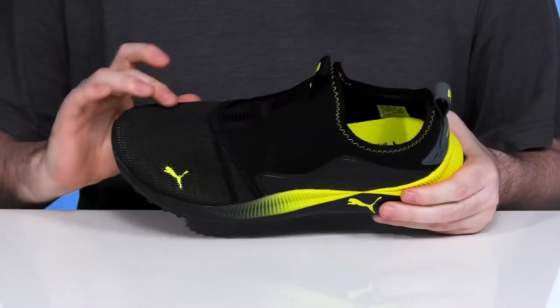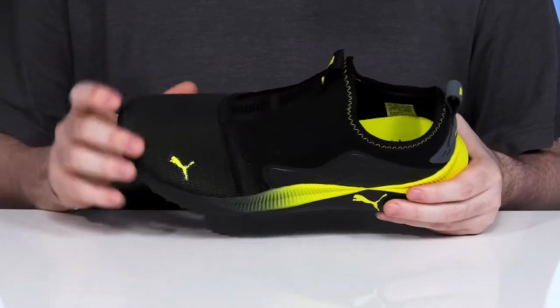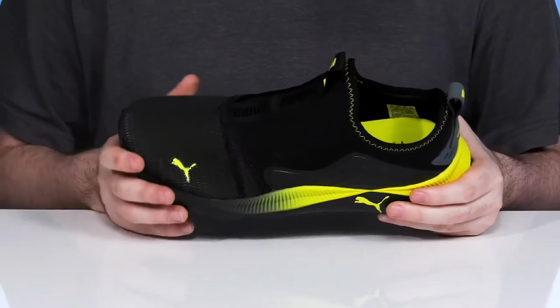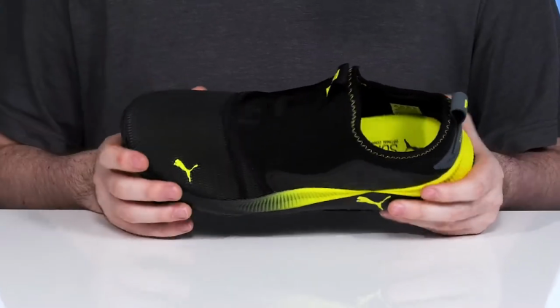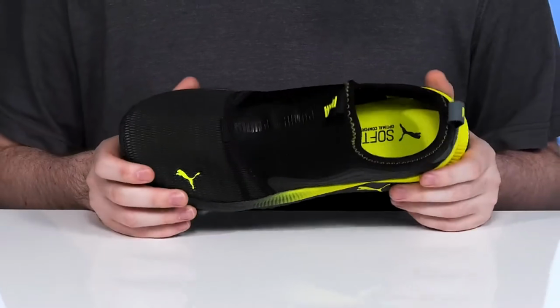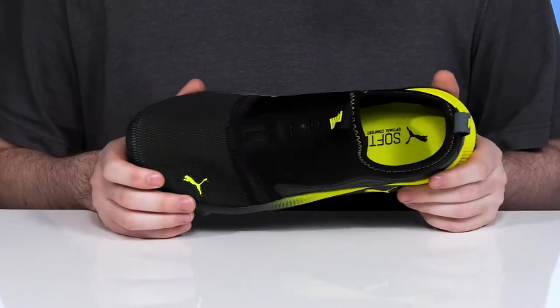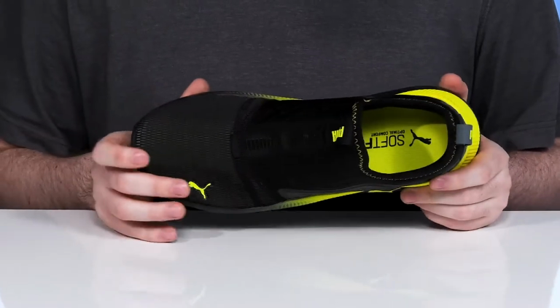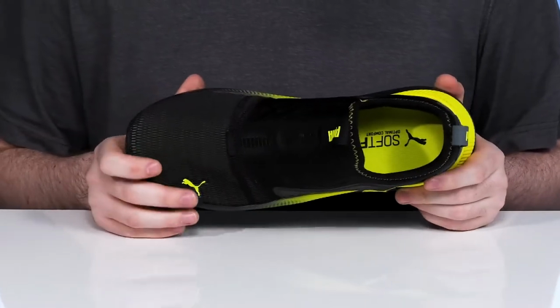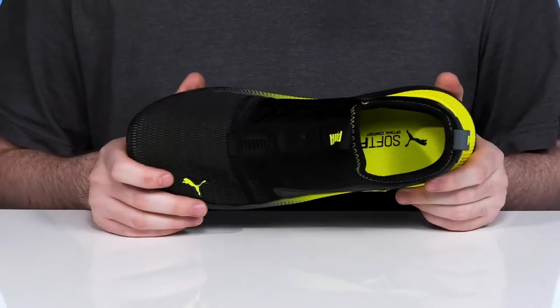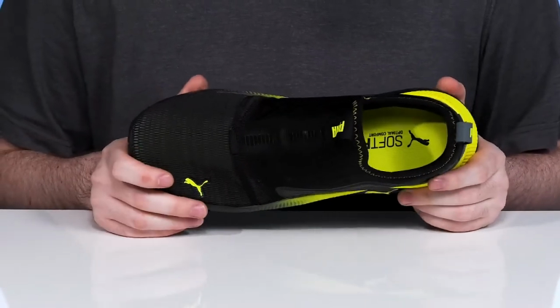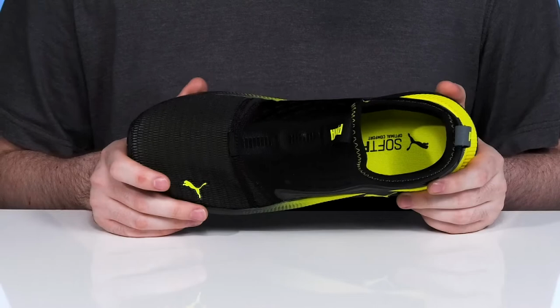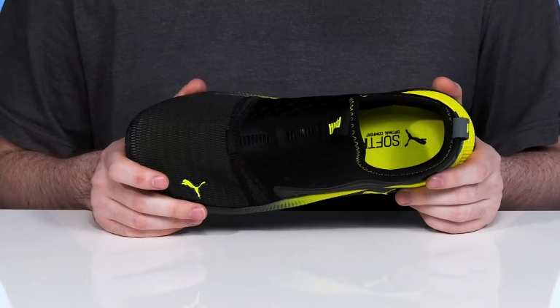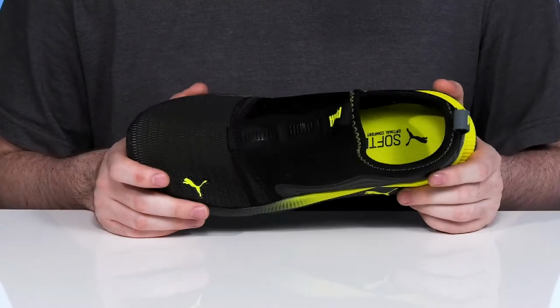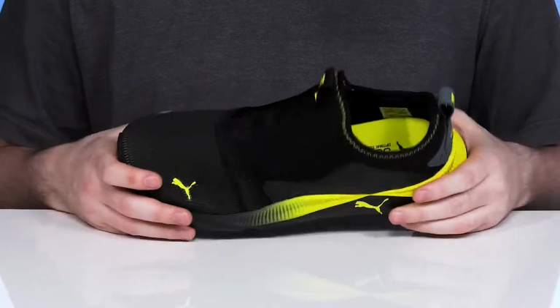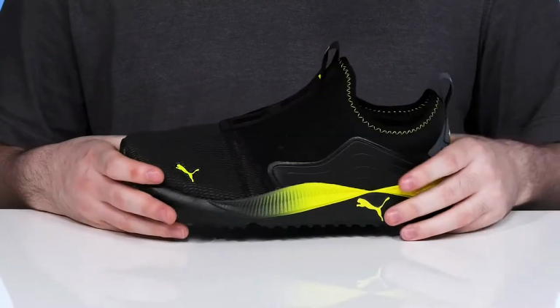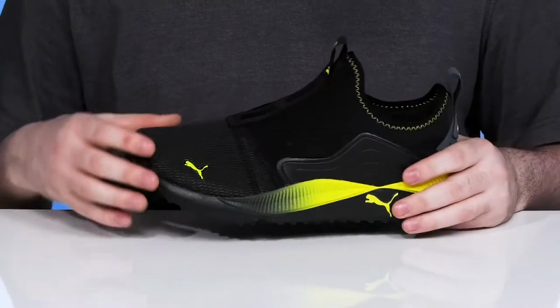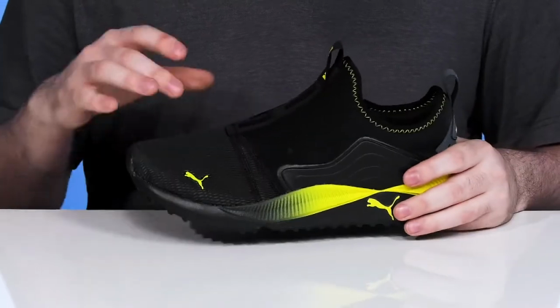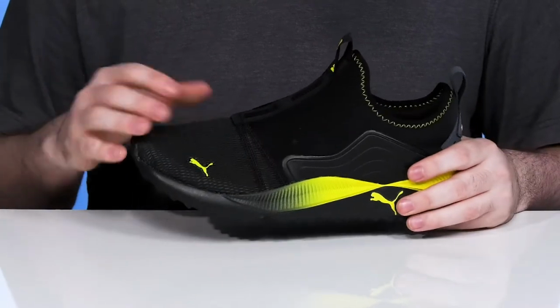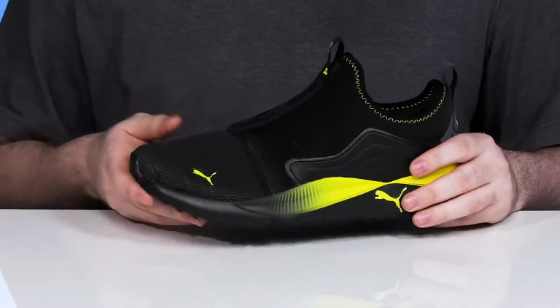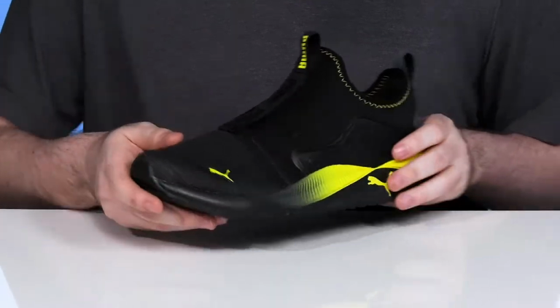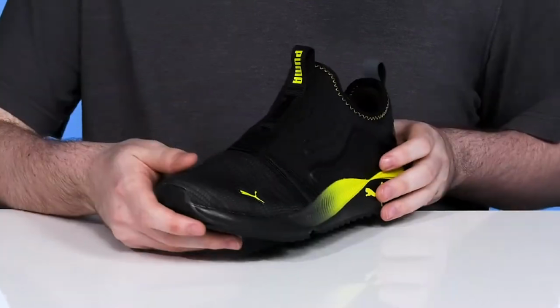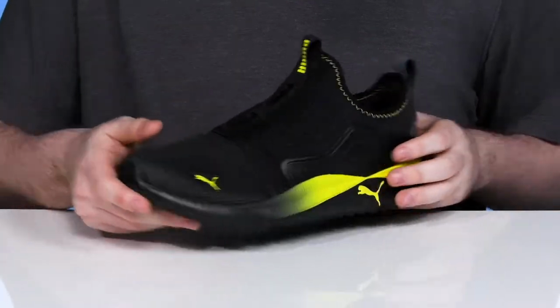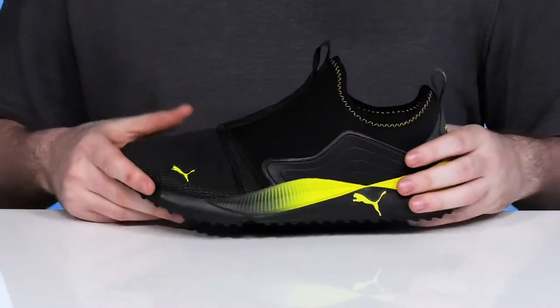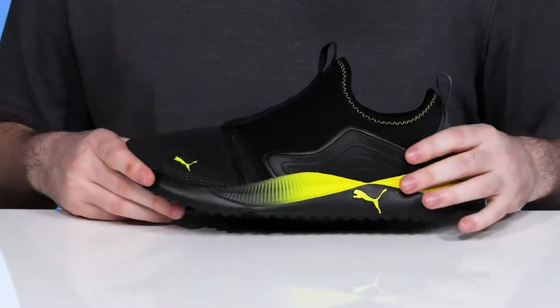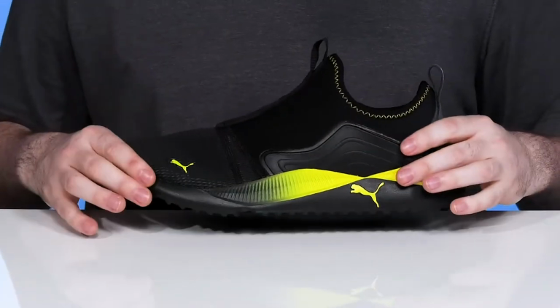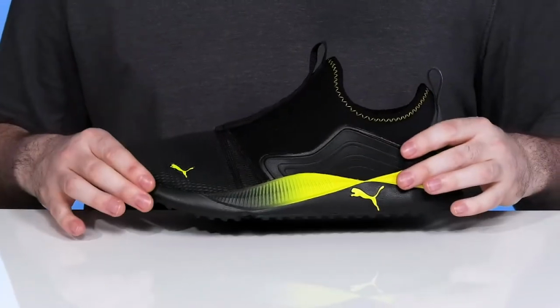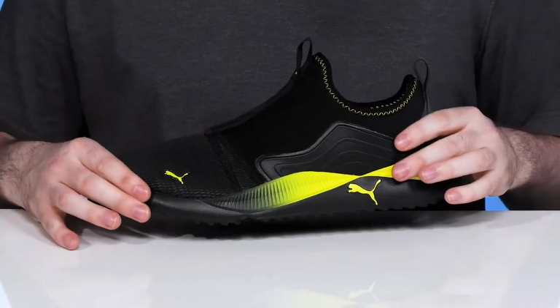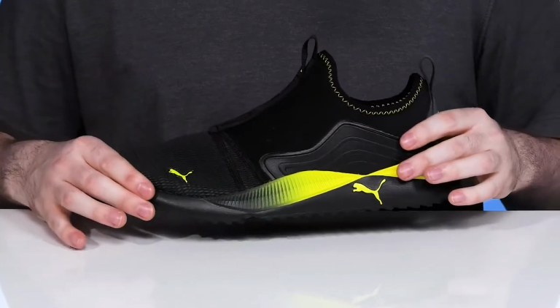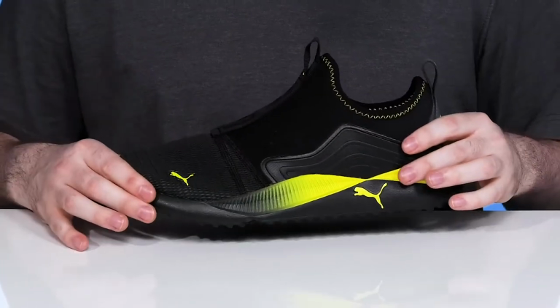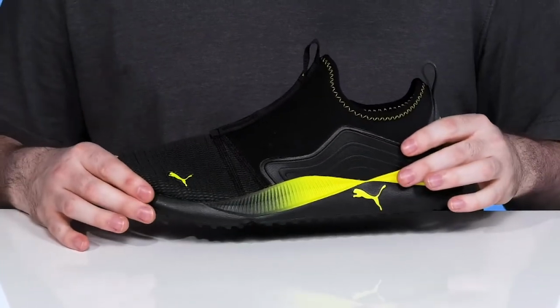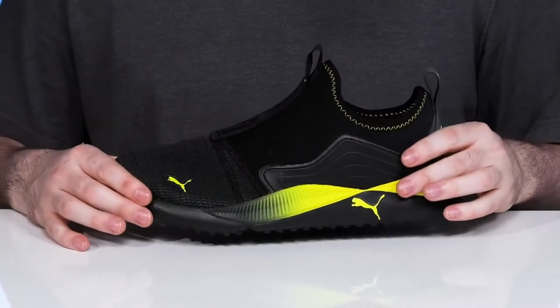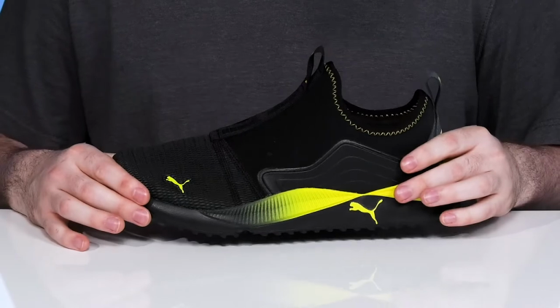The synthetic cage across the toe is completely see-through, making sure that airflow can move very nicely throughout to keep your feet feeling nice and cool with every step.